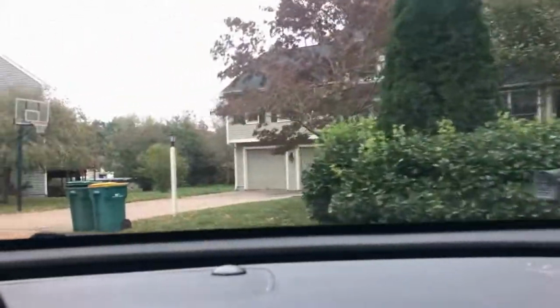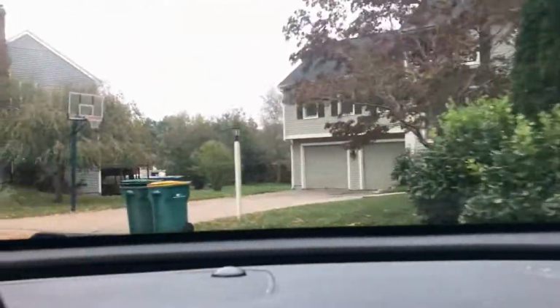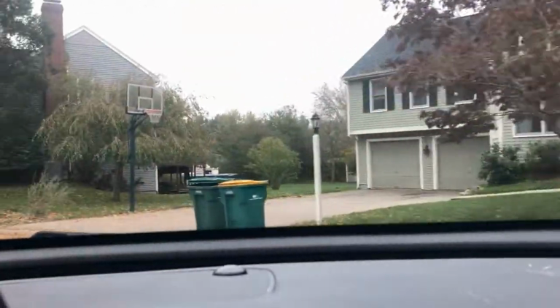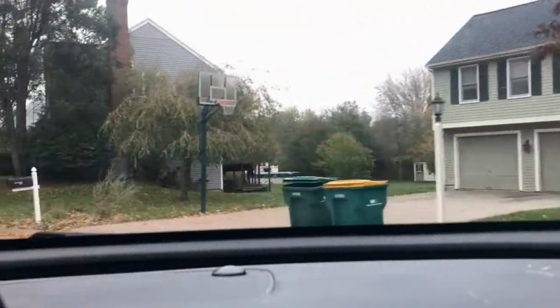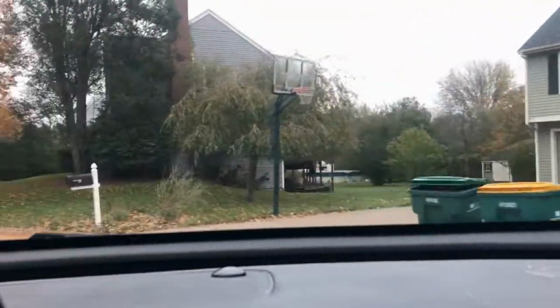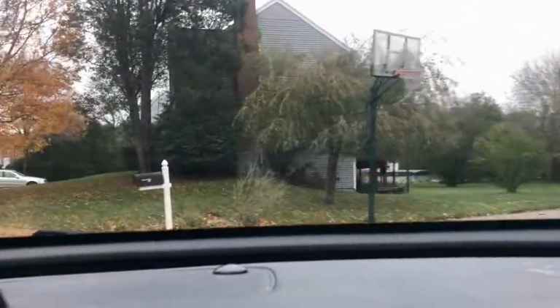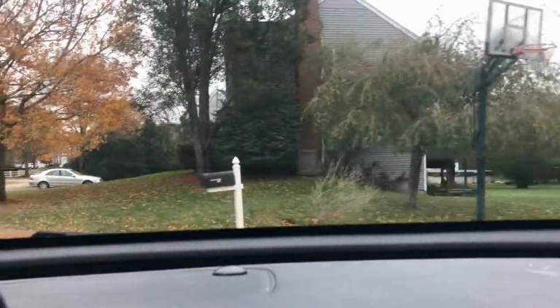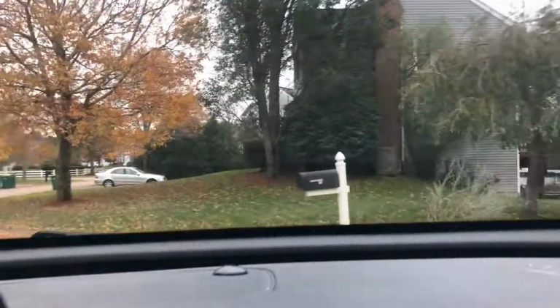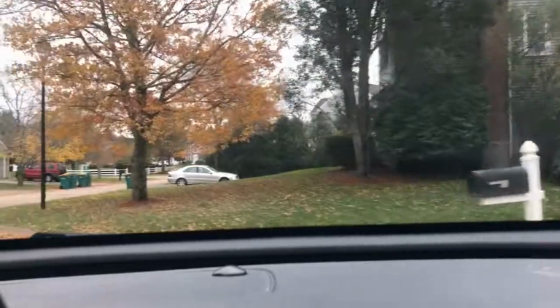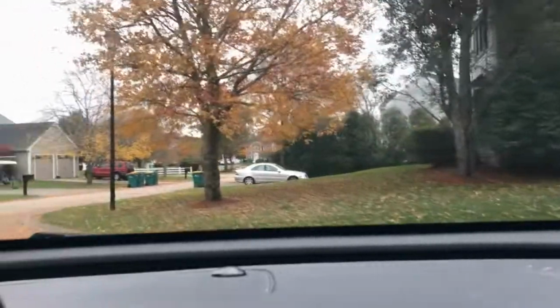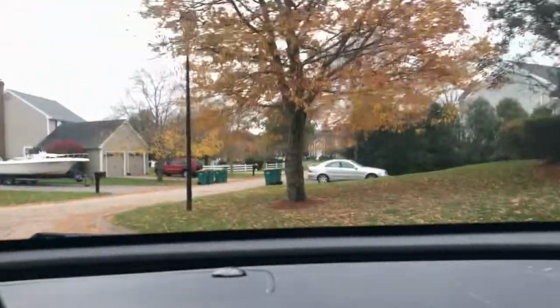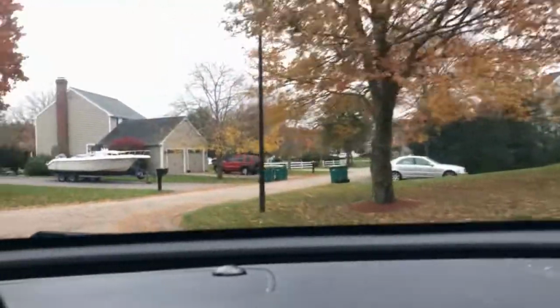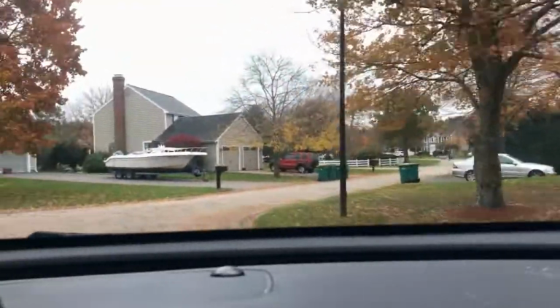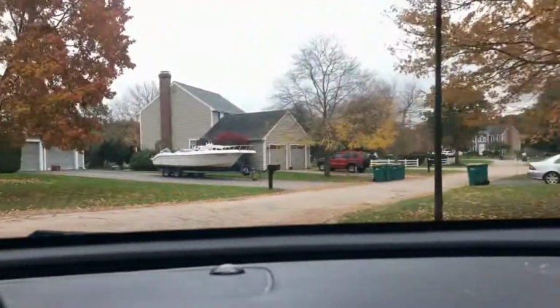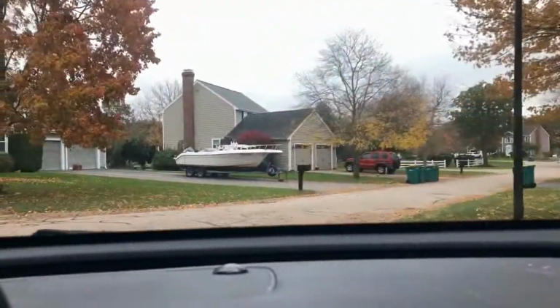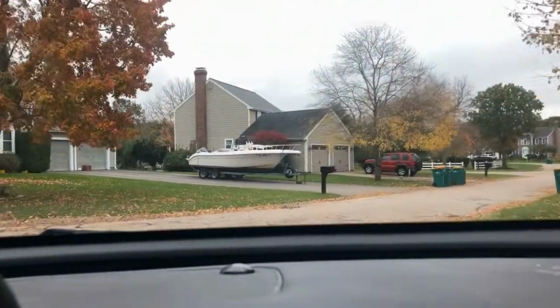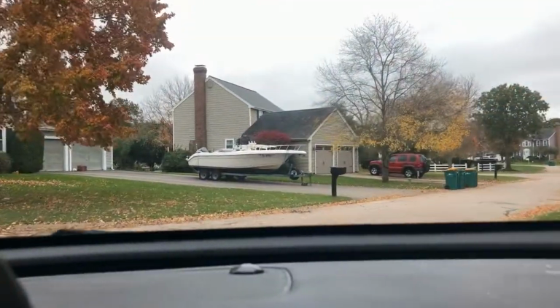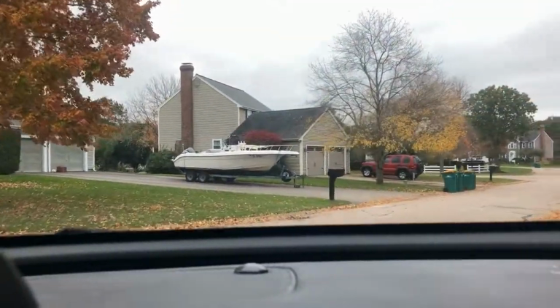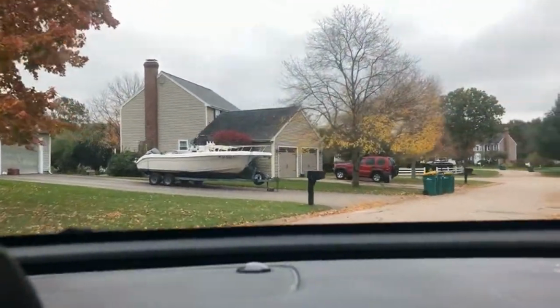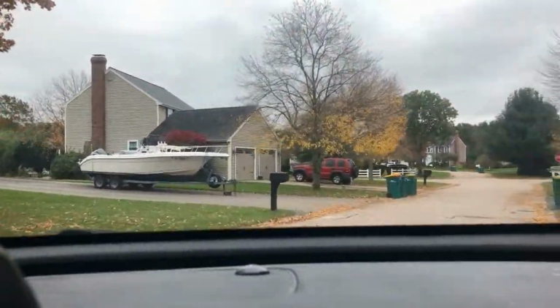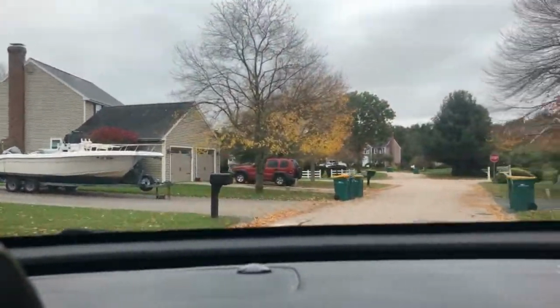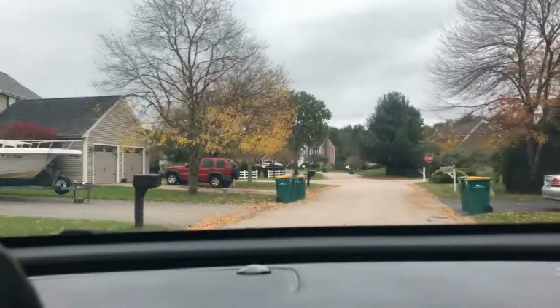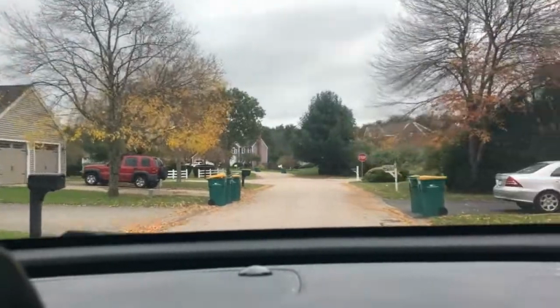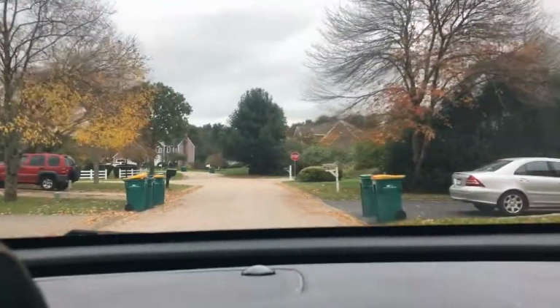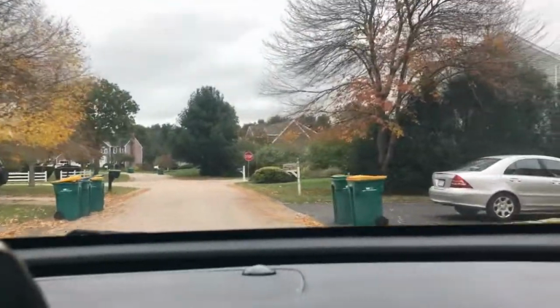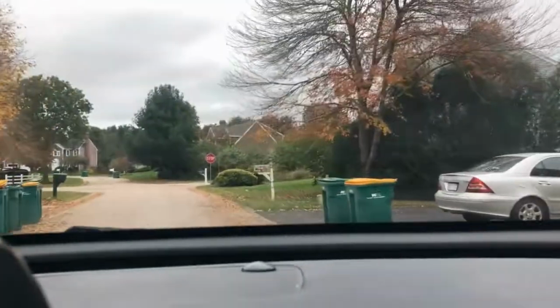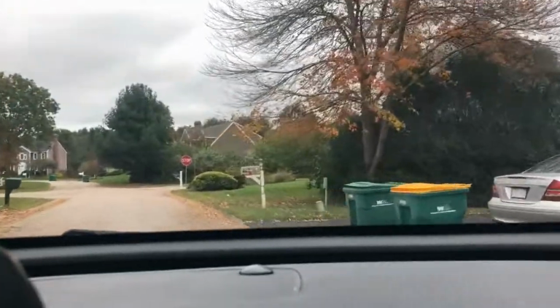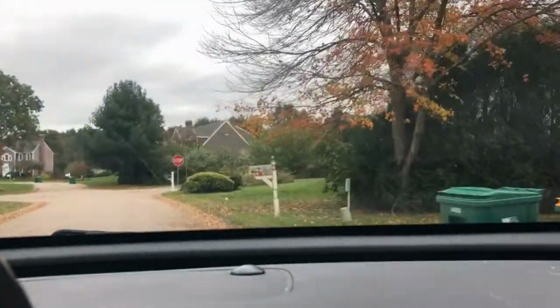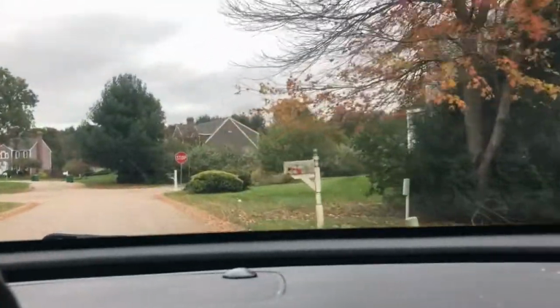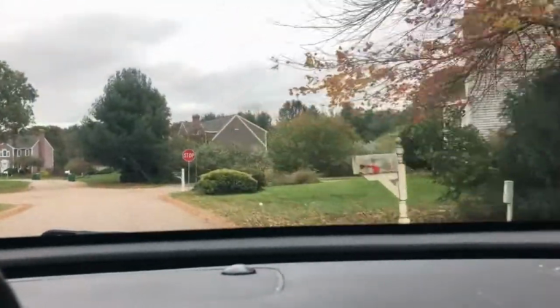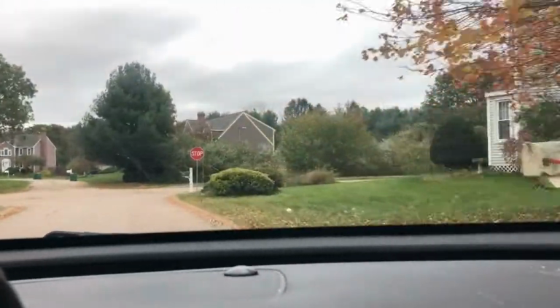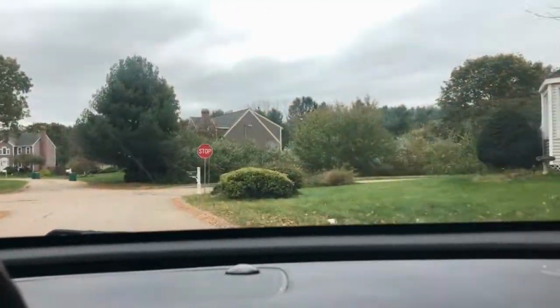And again, the address for this one is 14 Wagon Wheelway in Mansfield. All right, let's head to our next one.